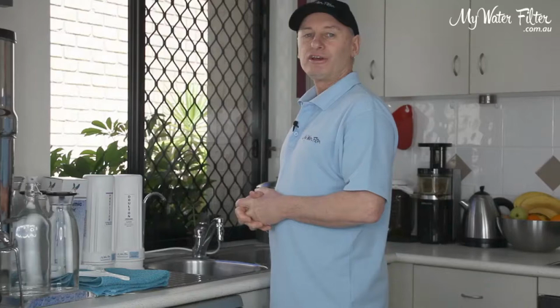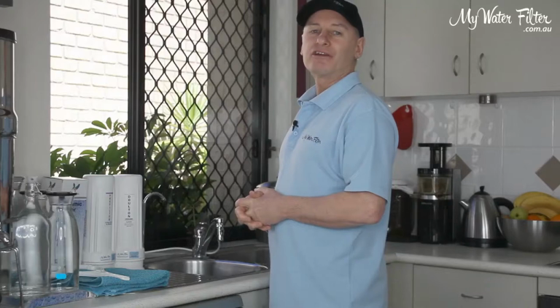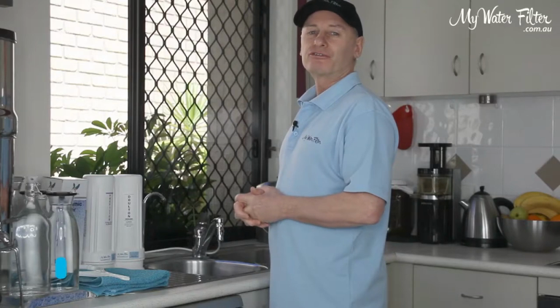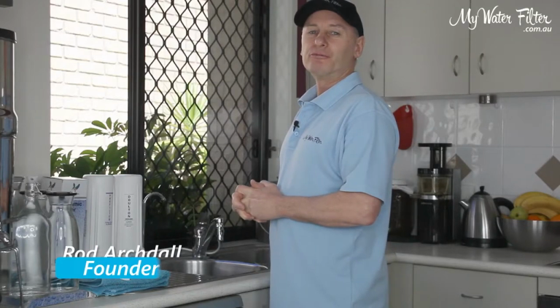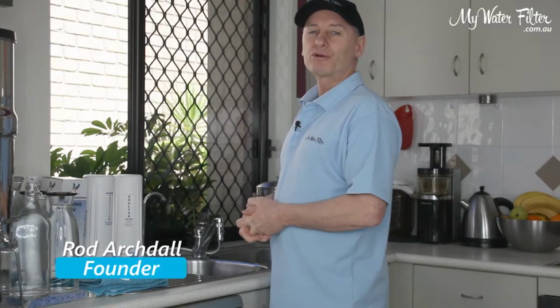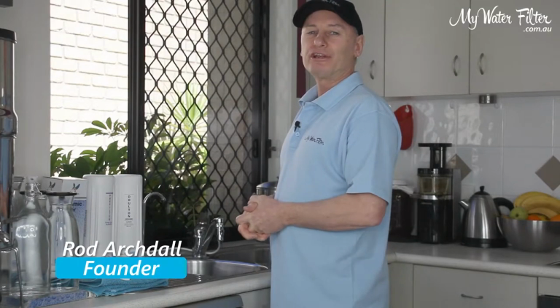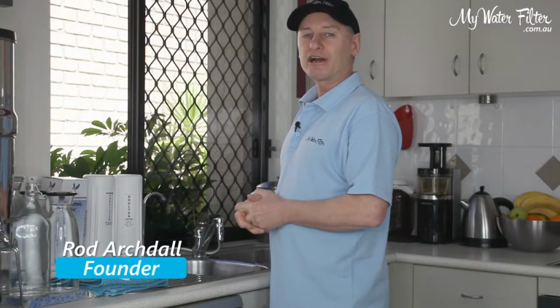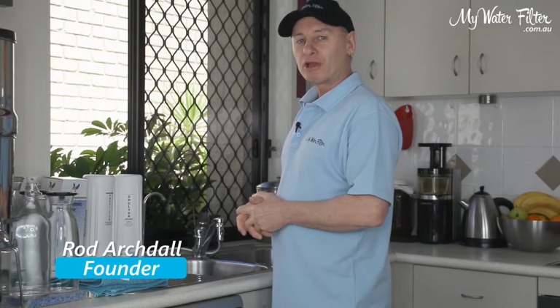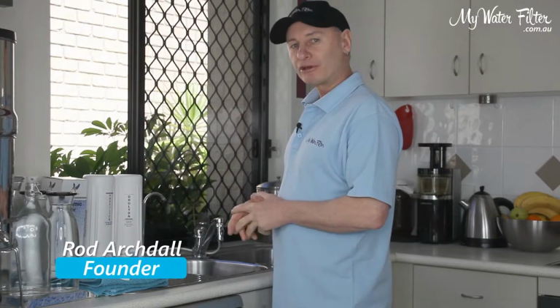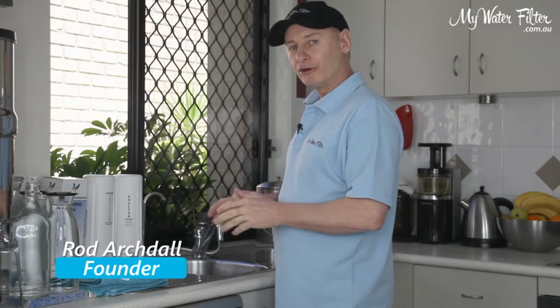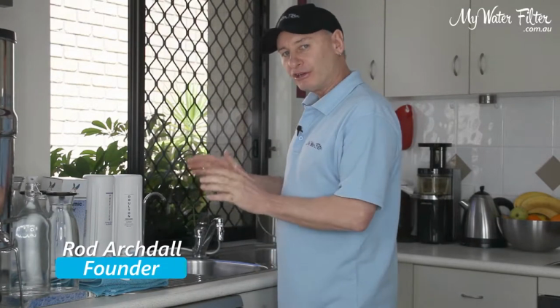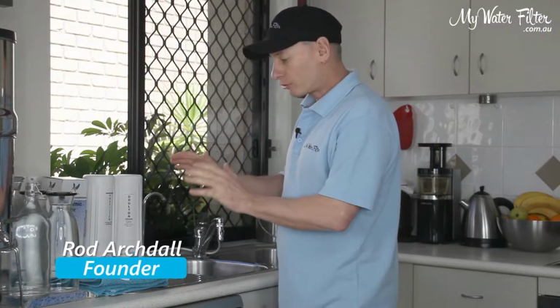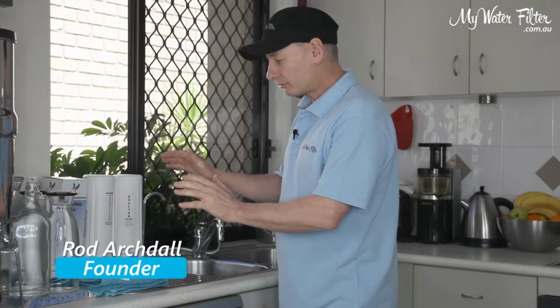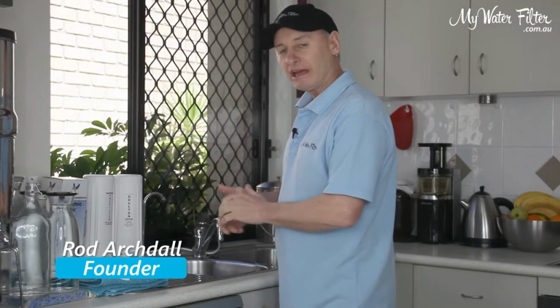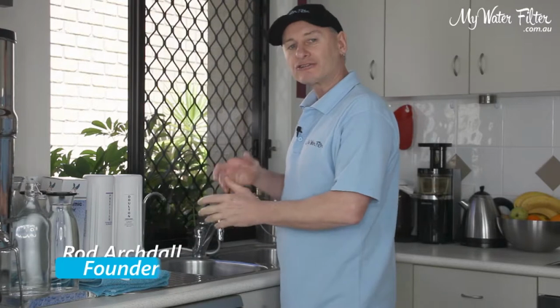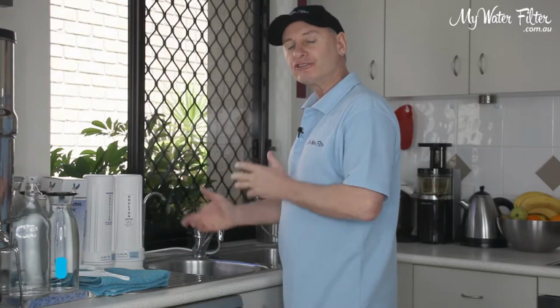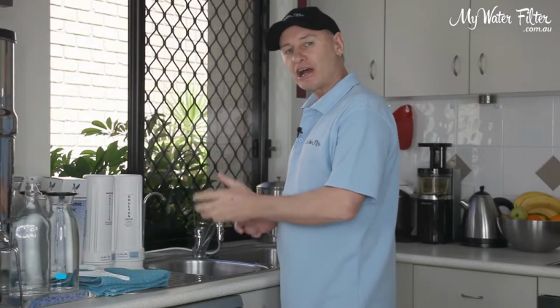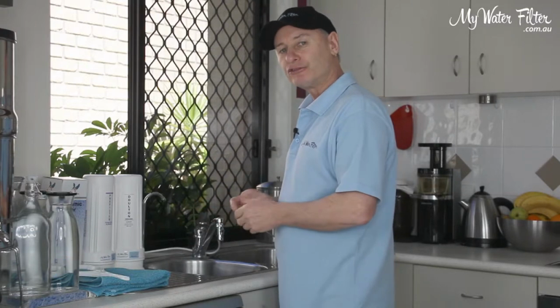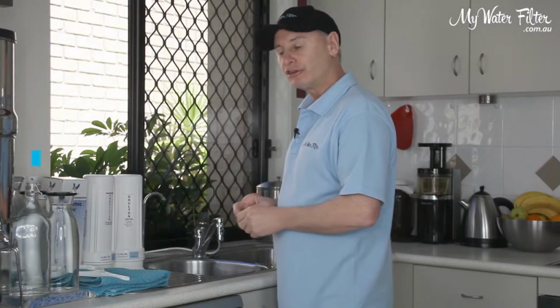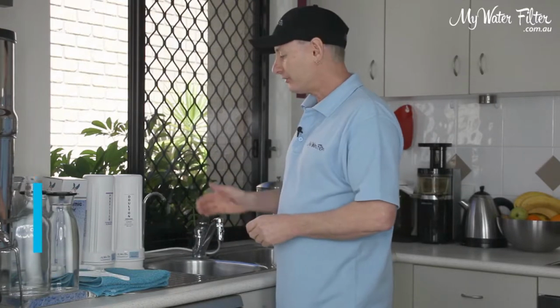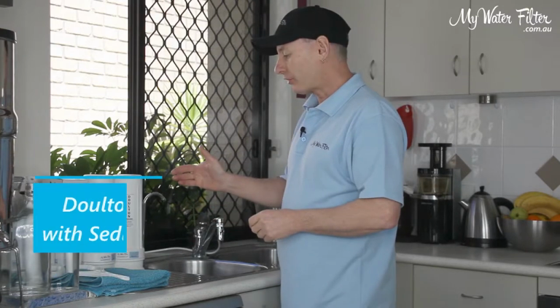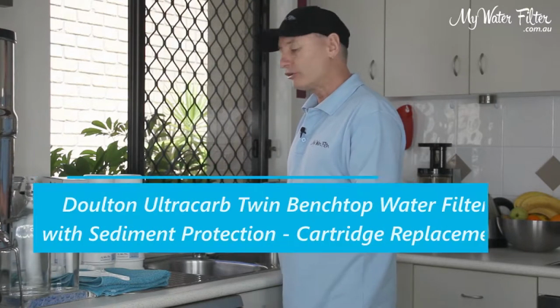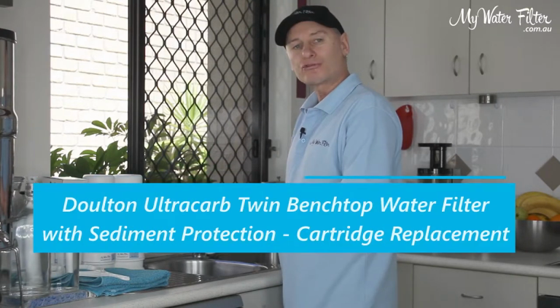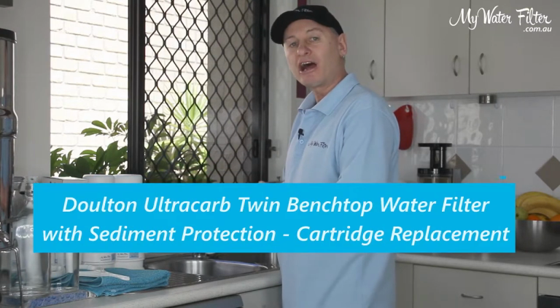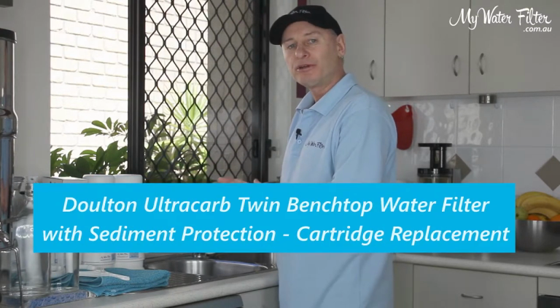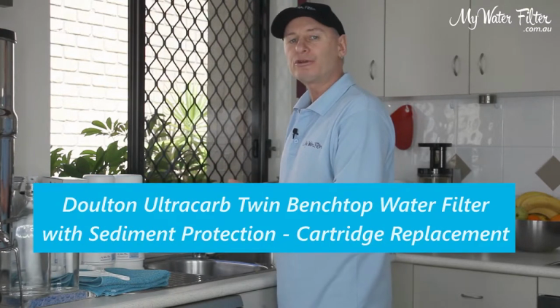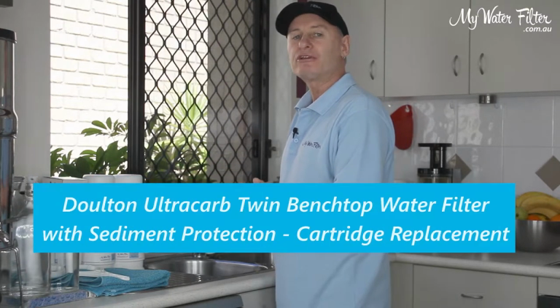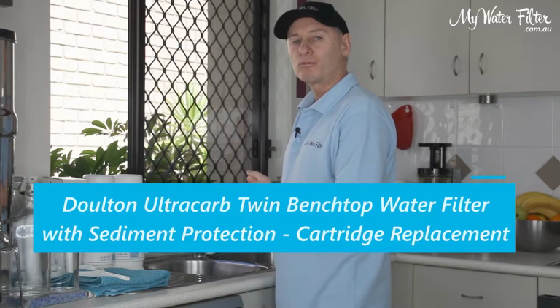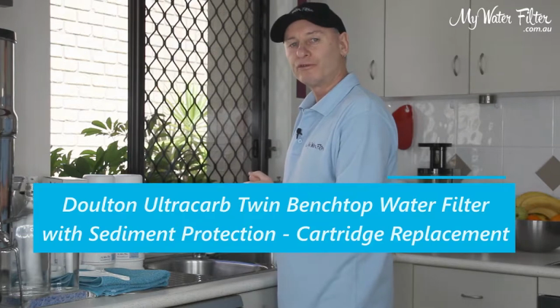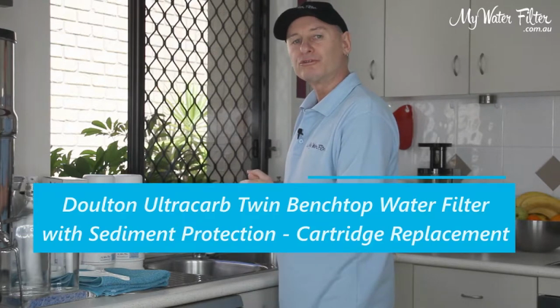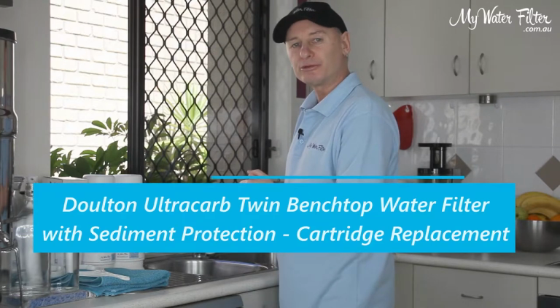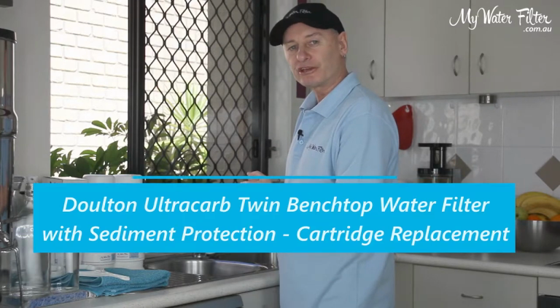G'day folks, Rod from My Water Filter here today, and what we're going to do is have a quick look at changing the cartridges in the Dalton Ultra Carb Twin Bench Top Water Filter with Sediment Protection.